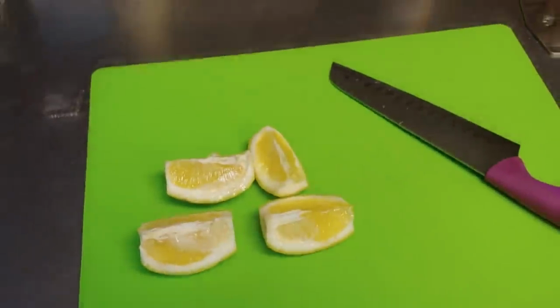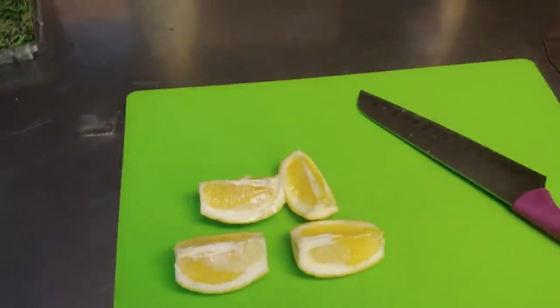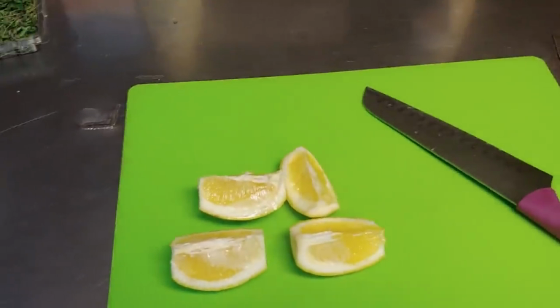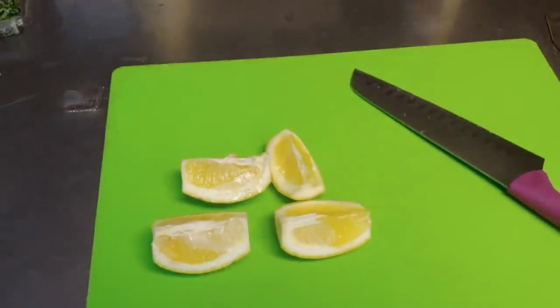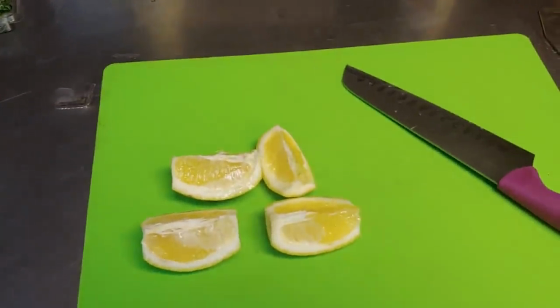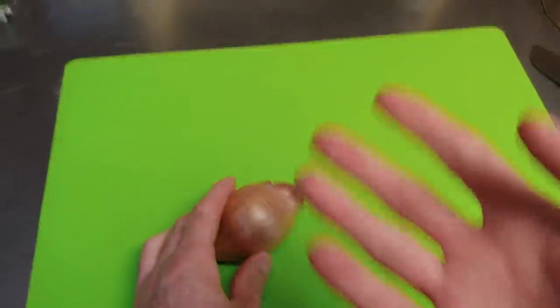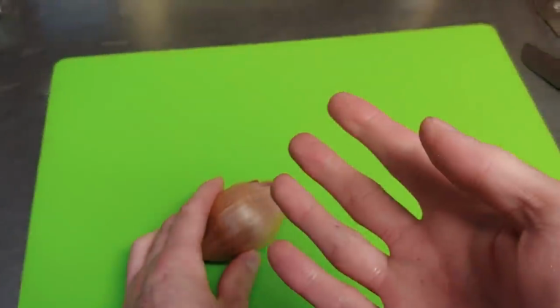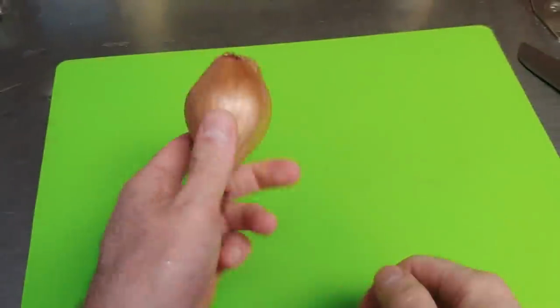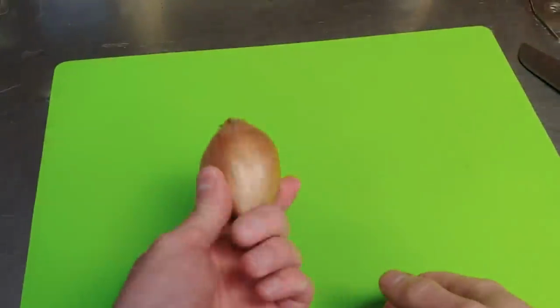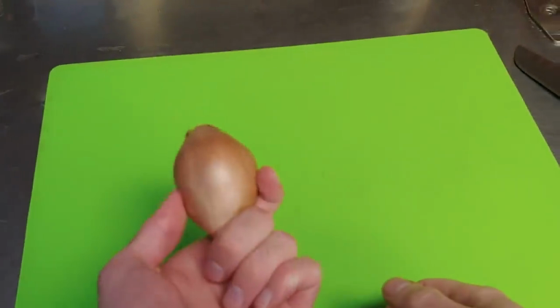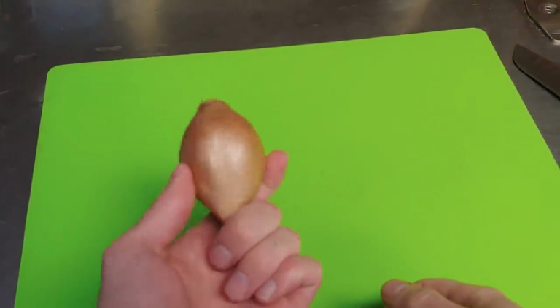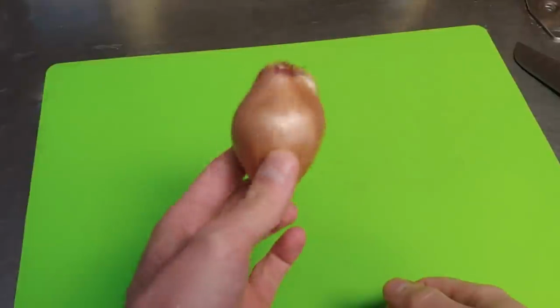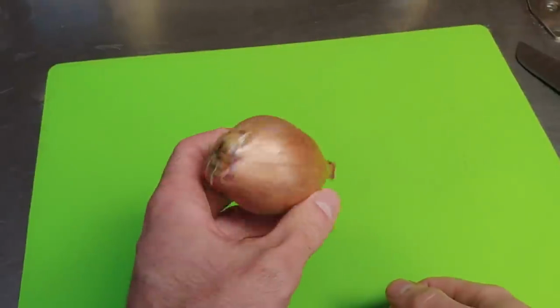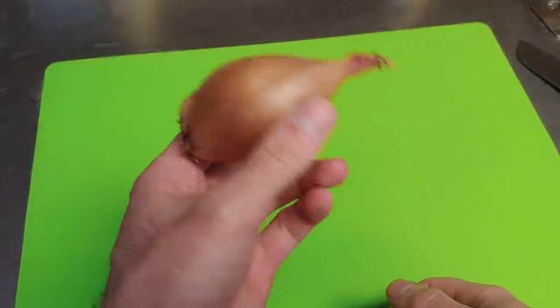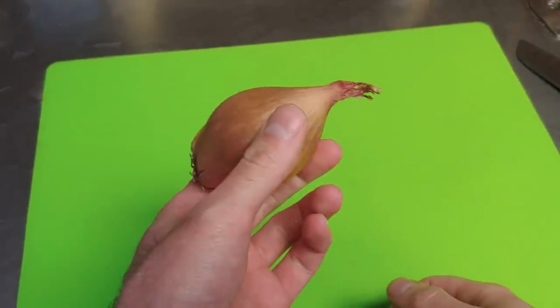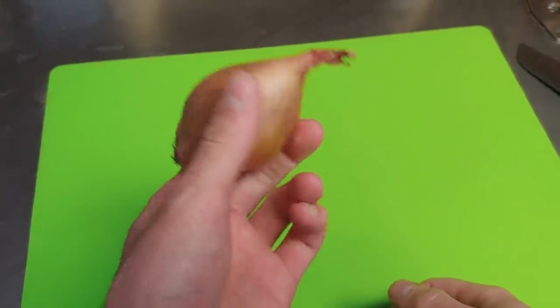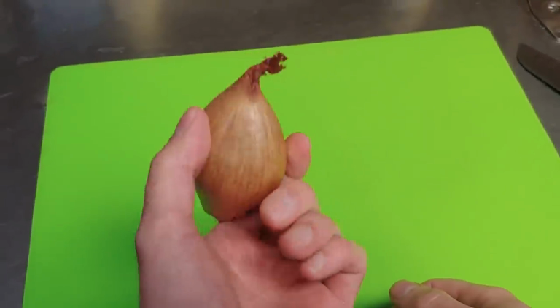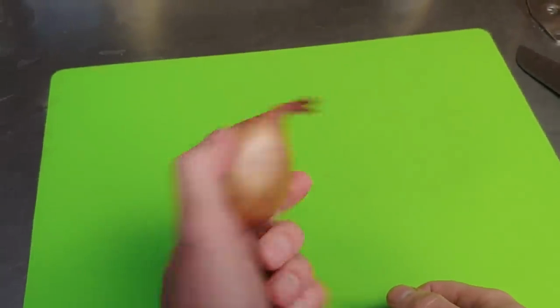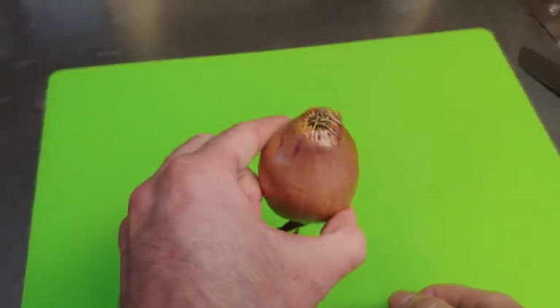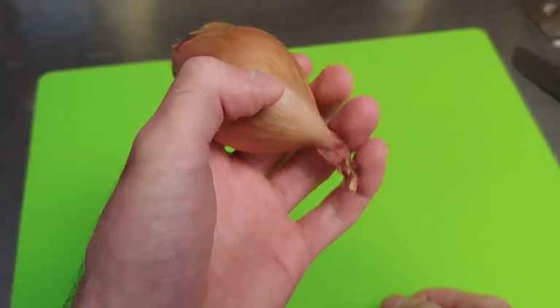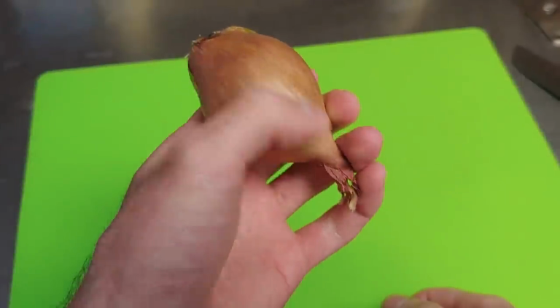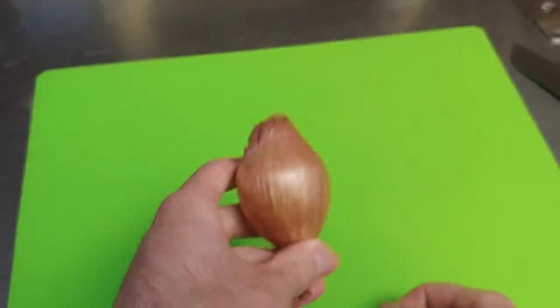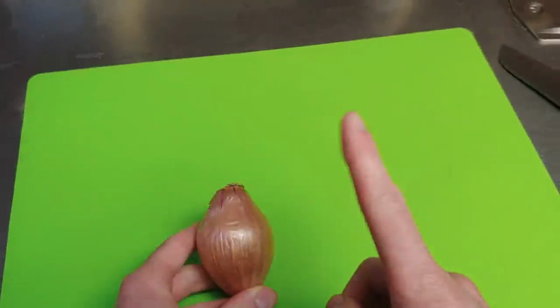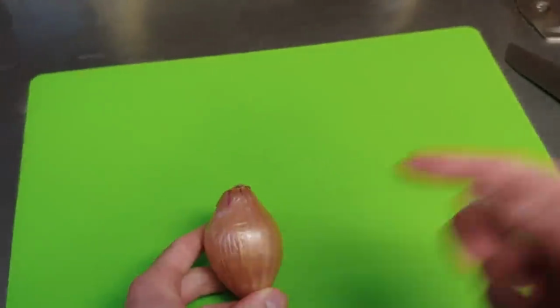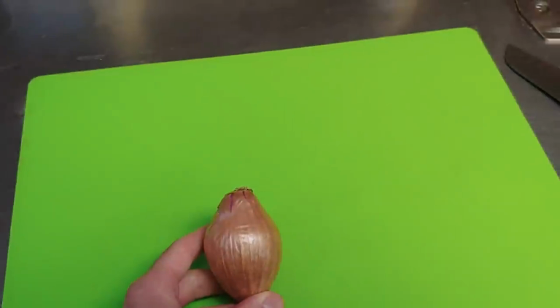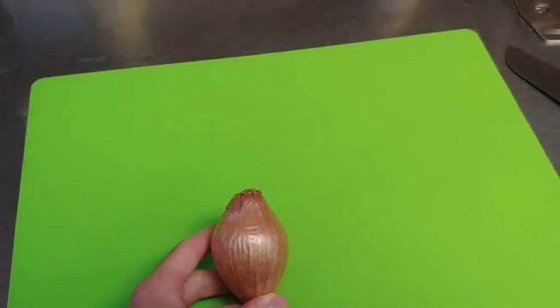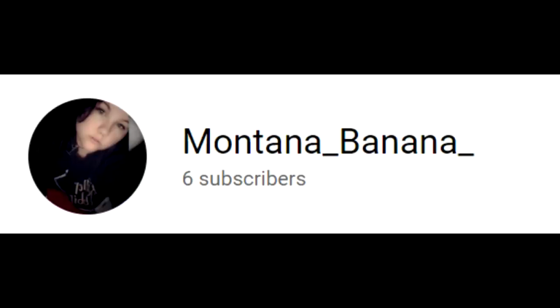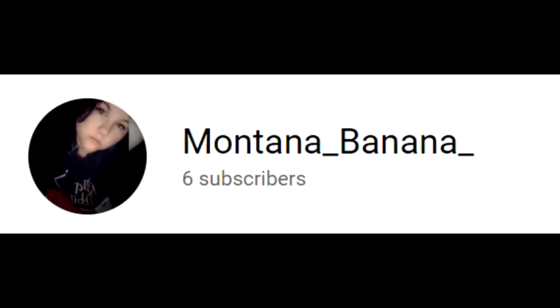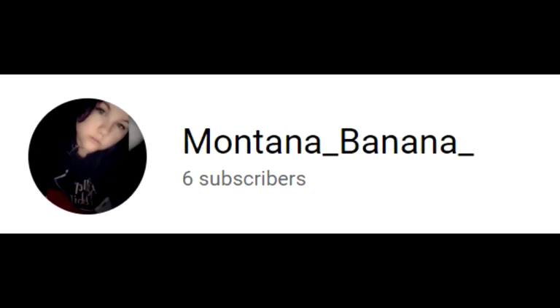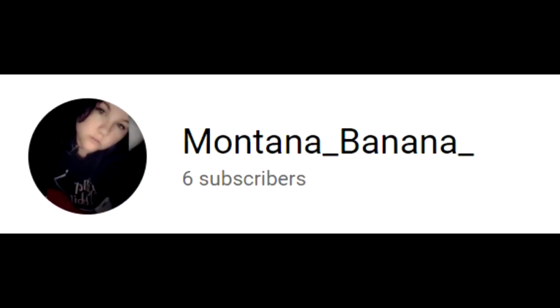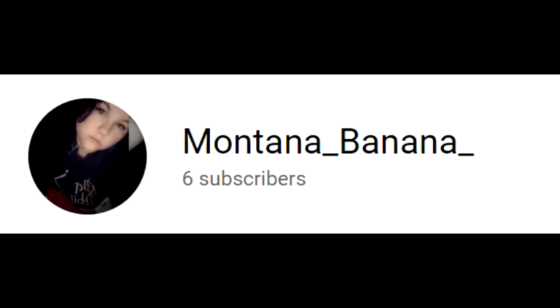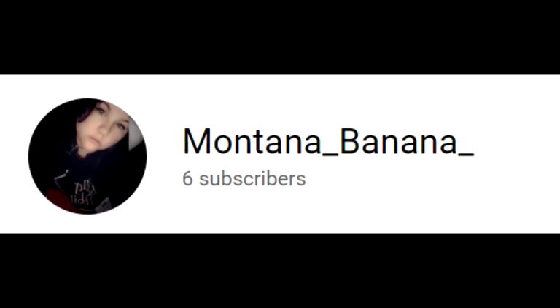Next we'll do the shallots. We're going to go to the video for how to cut this up - it's an onion, but it's not an onion at the same time. Let's go to the video. Big ups Montana banana for the video.